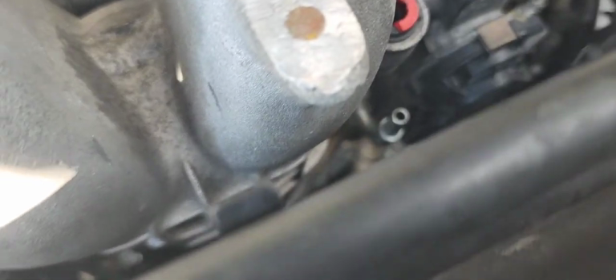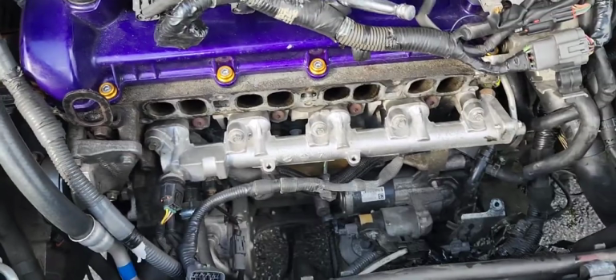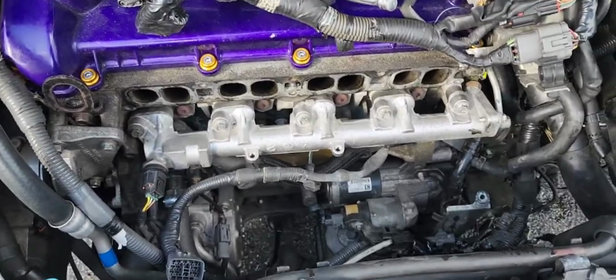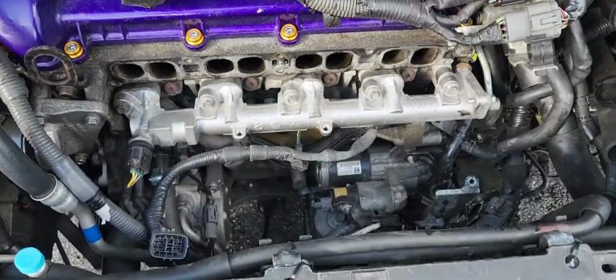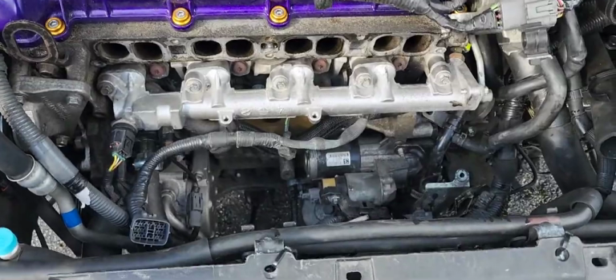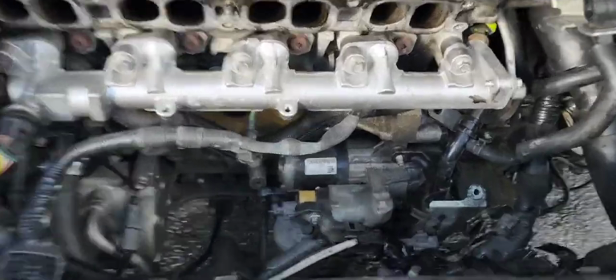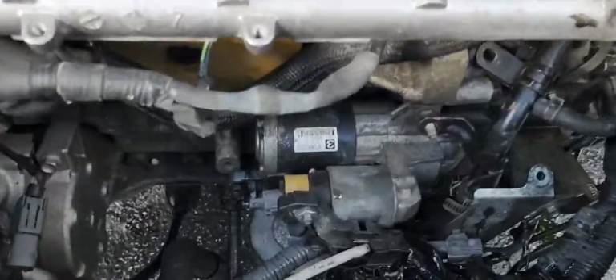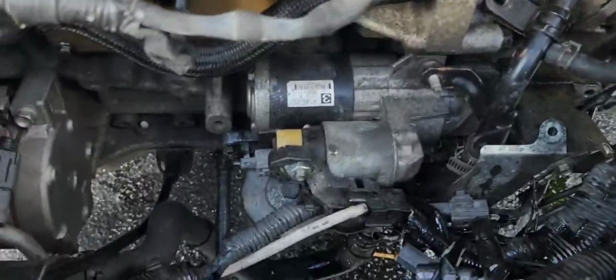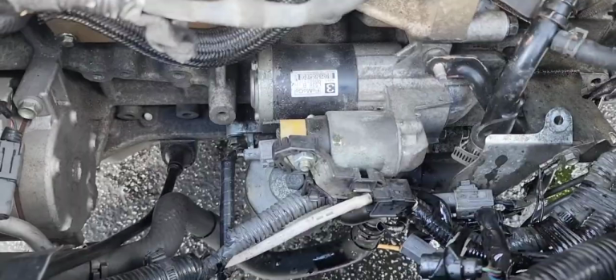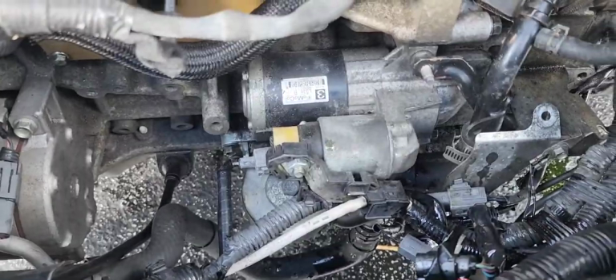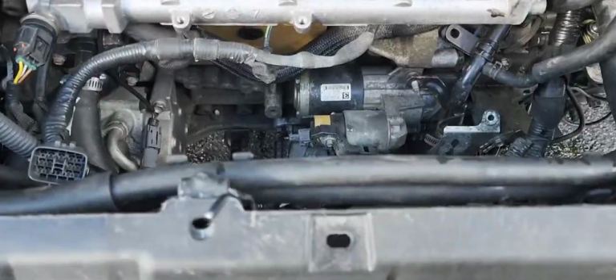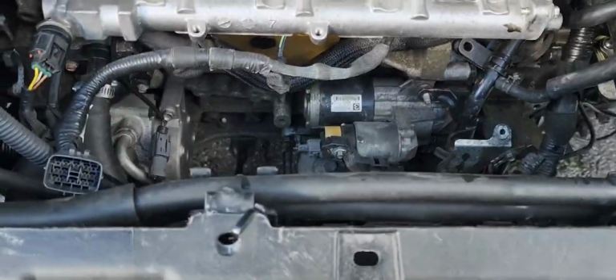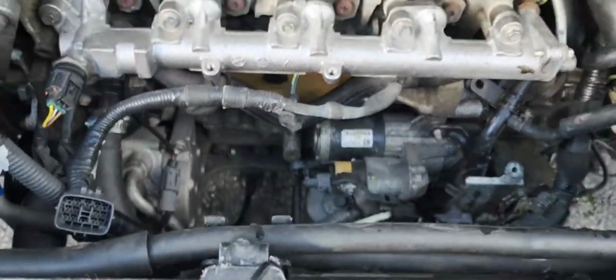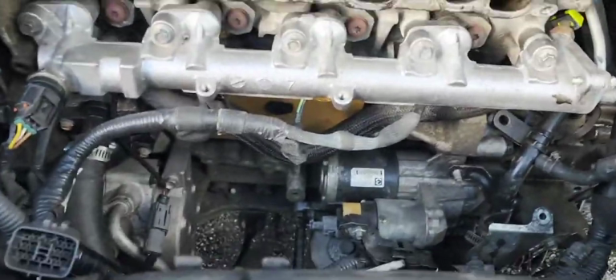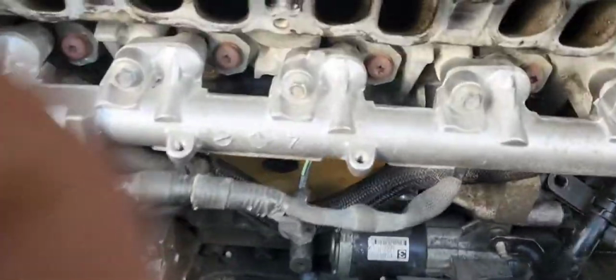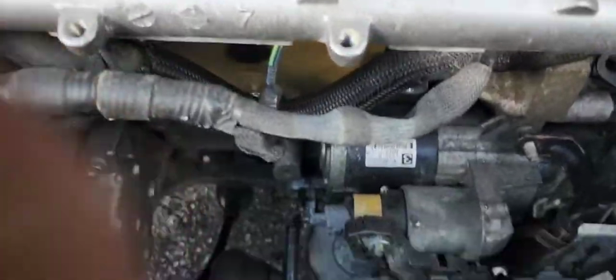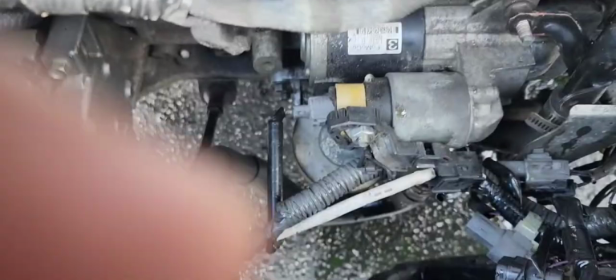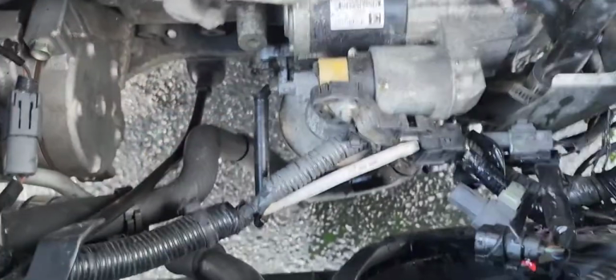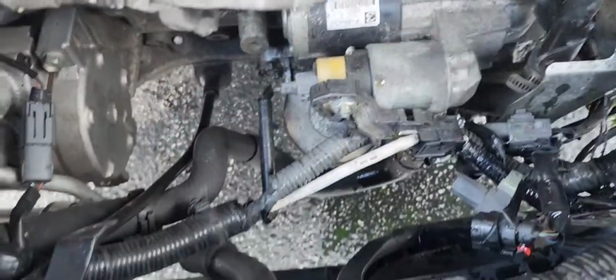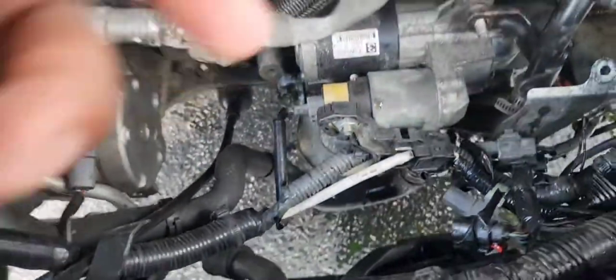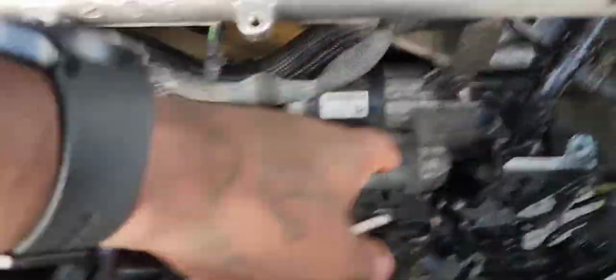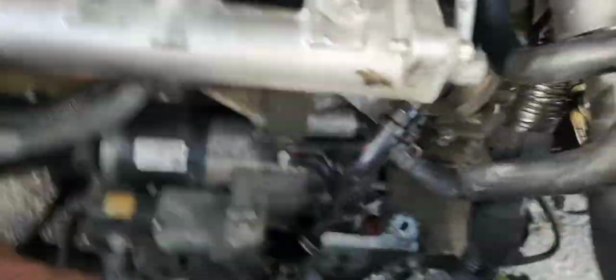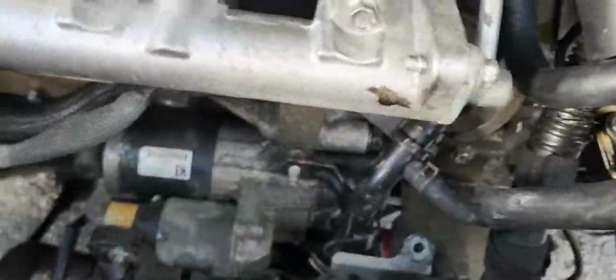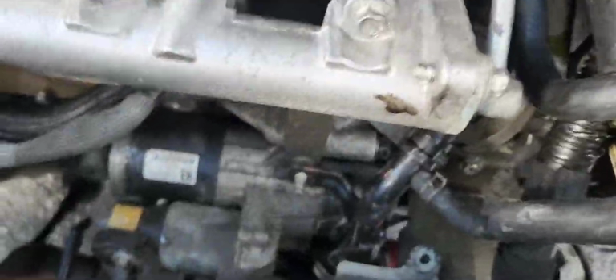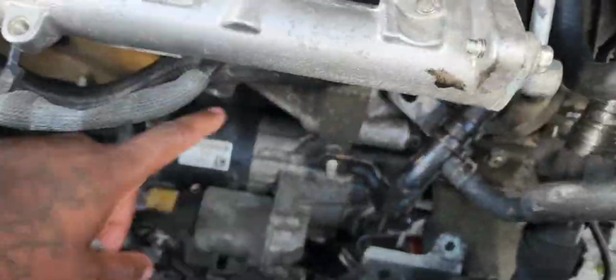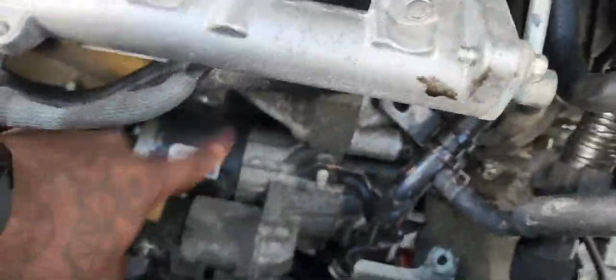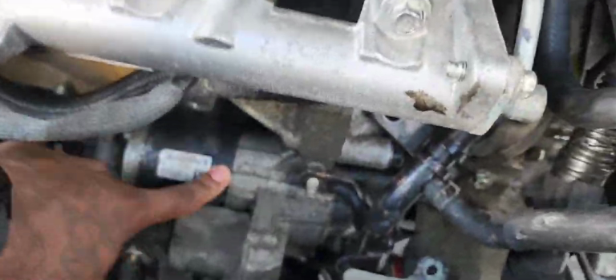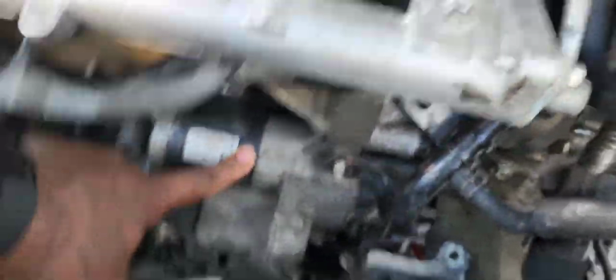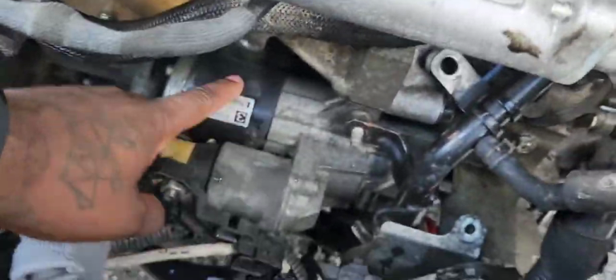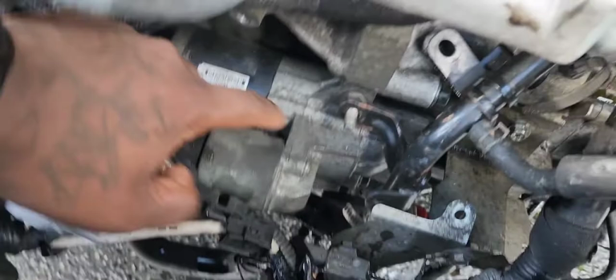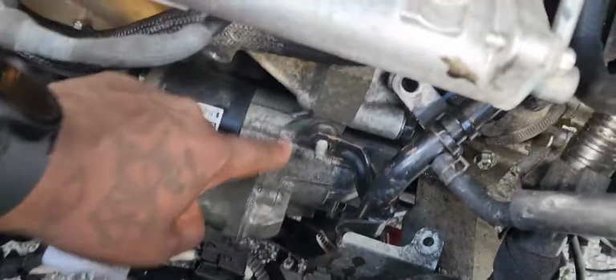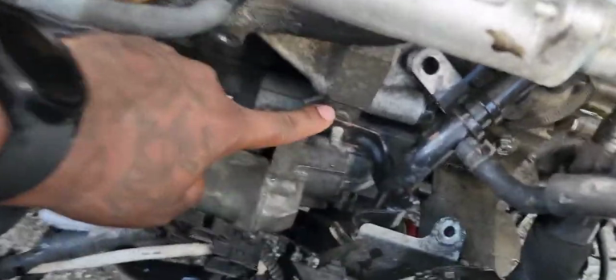I took off the intake manifold — there's the starter. It was about to rain so I gotta hurry. What actually holds the starter is just two bolts: this one right here...